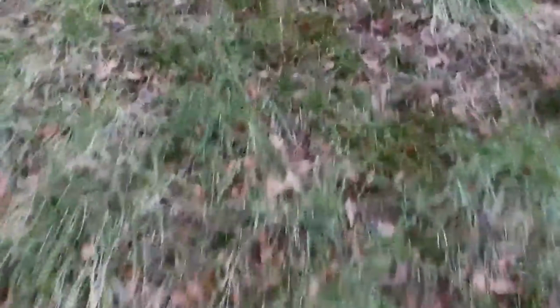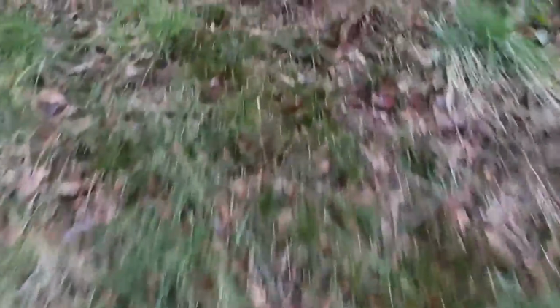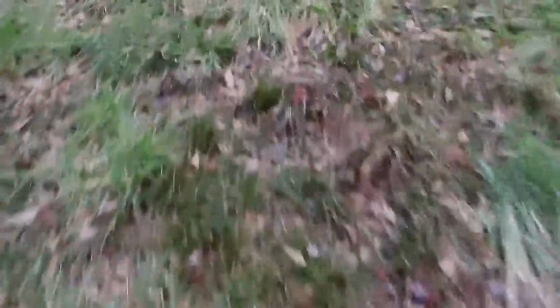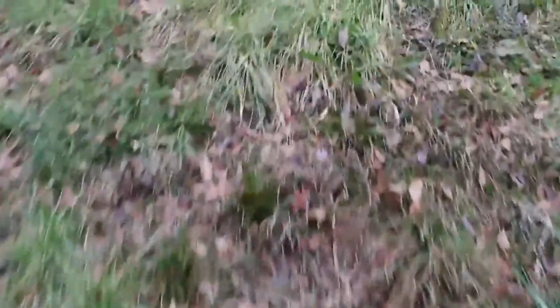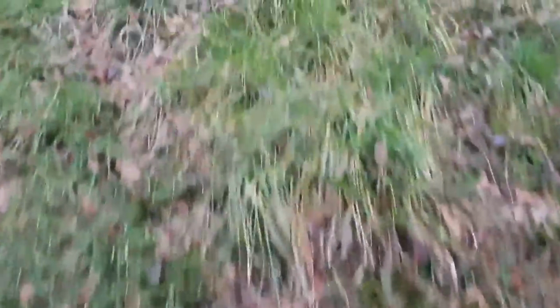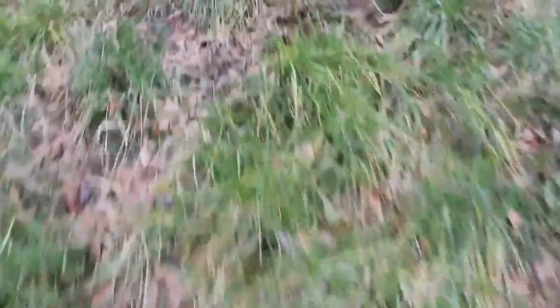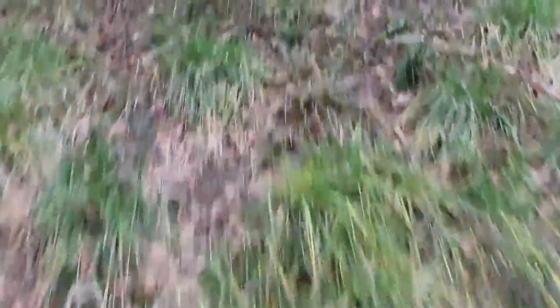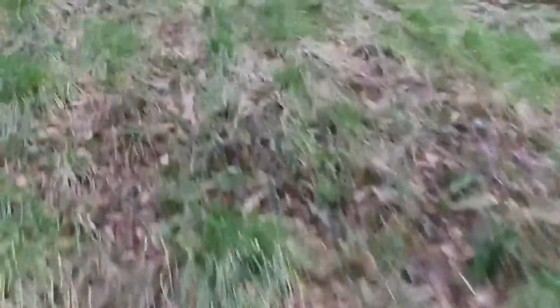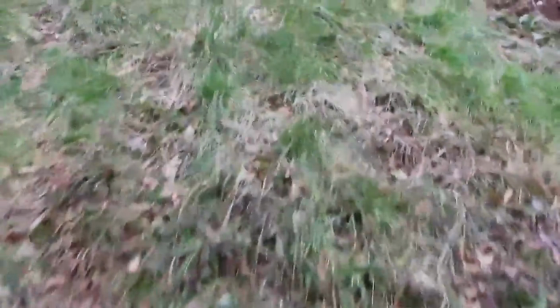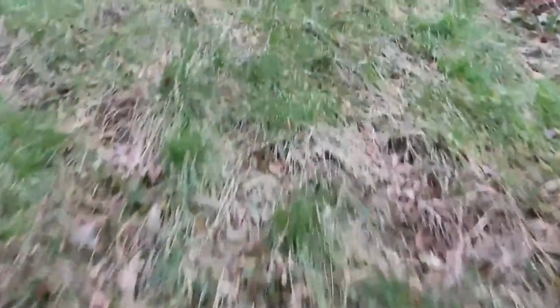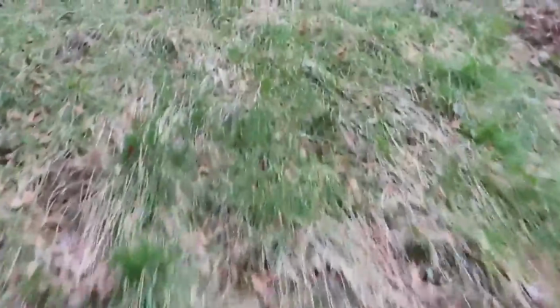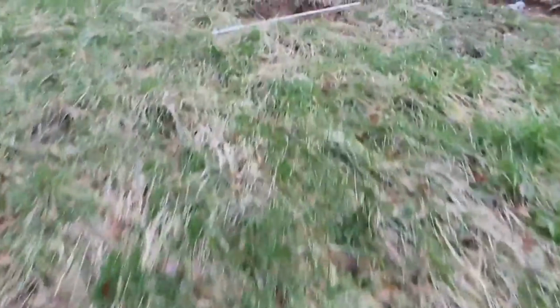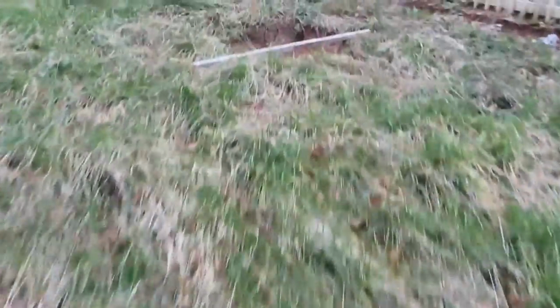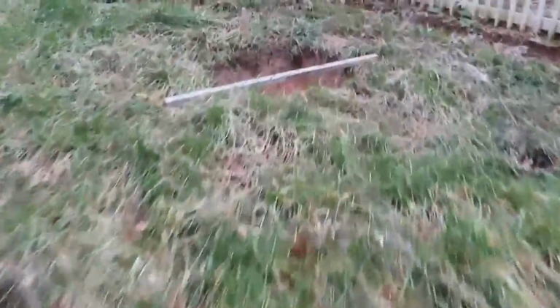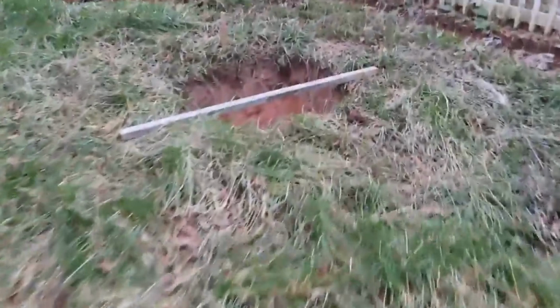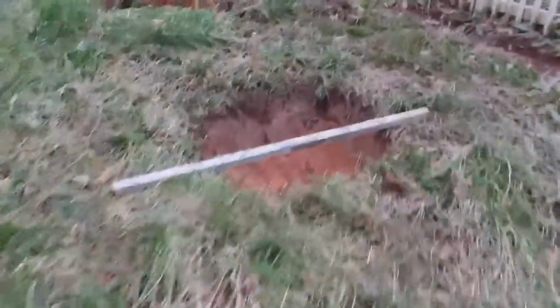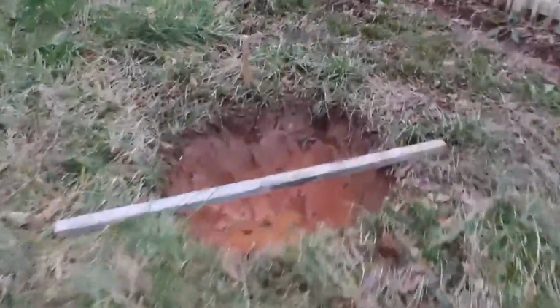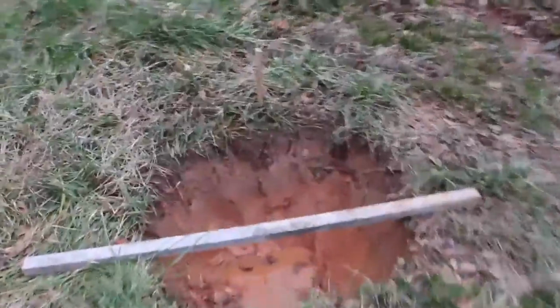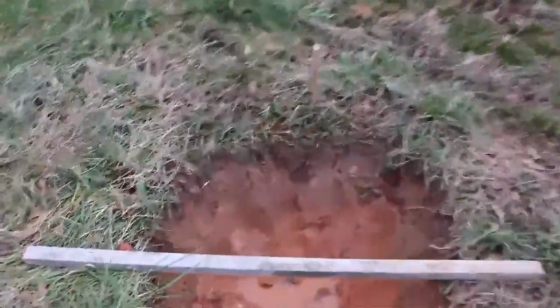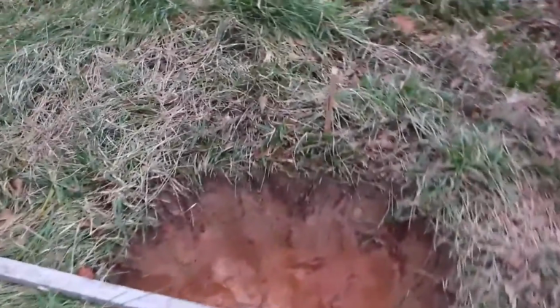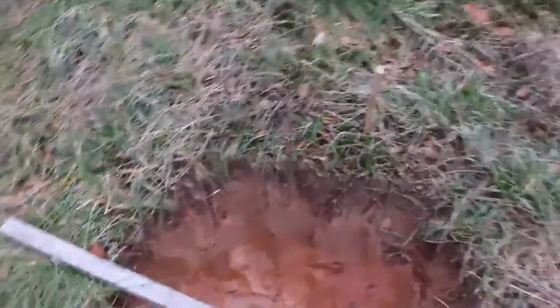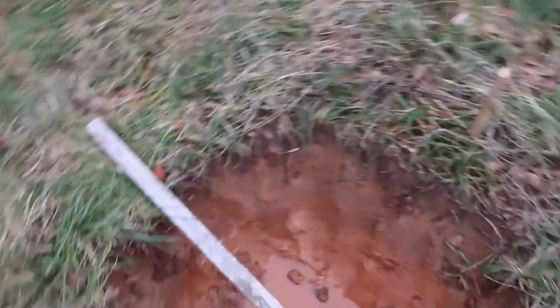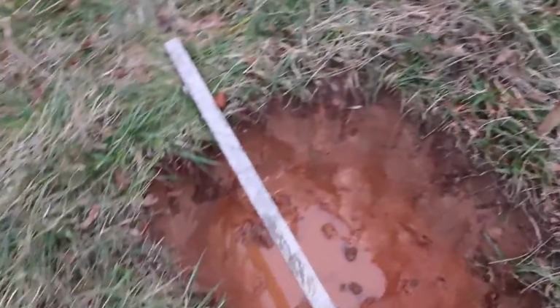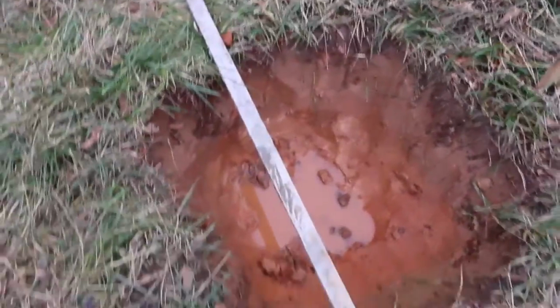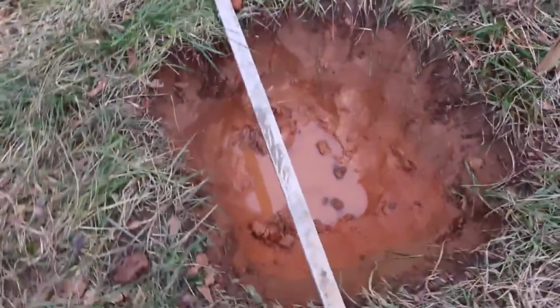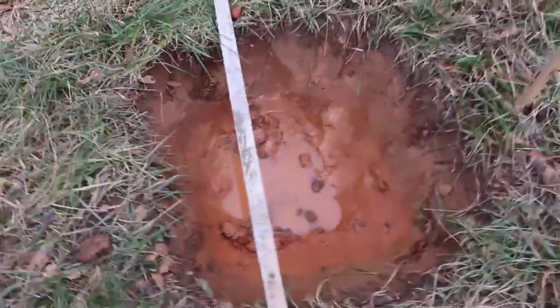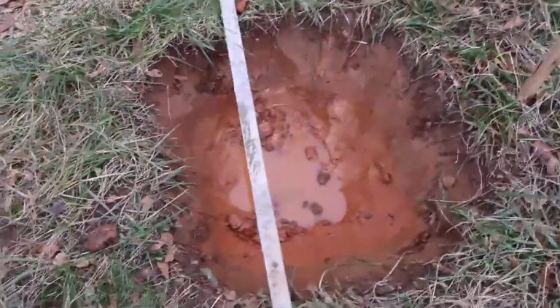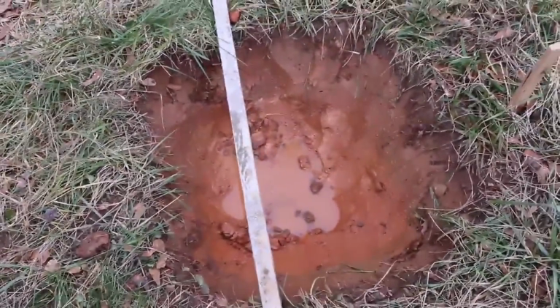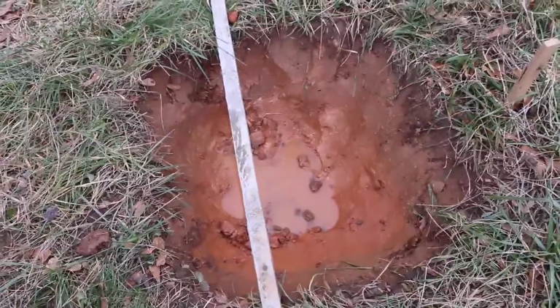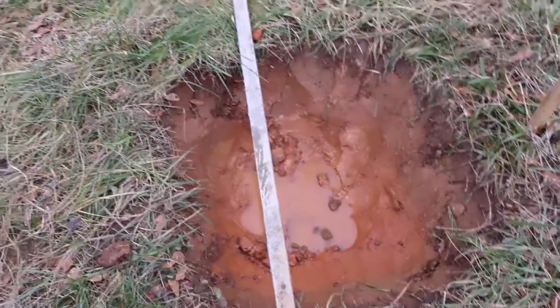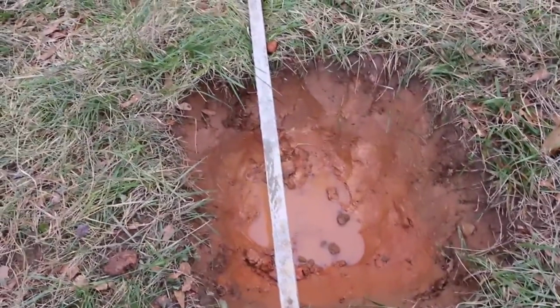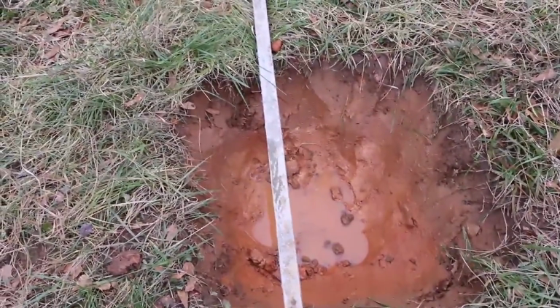I'm going to walk up the slope here. I've got an 18-inch hole dug in the top. This is the ideal cut I'd want to do here at the back of the house. I'm going to put a stake in here and then pull a string down to the front corner.